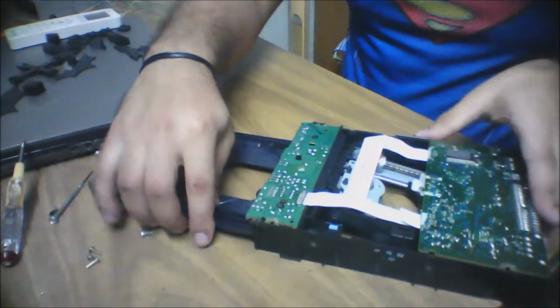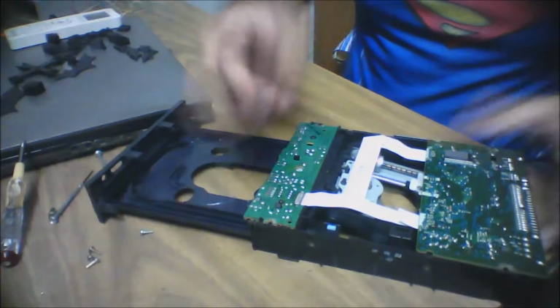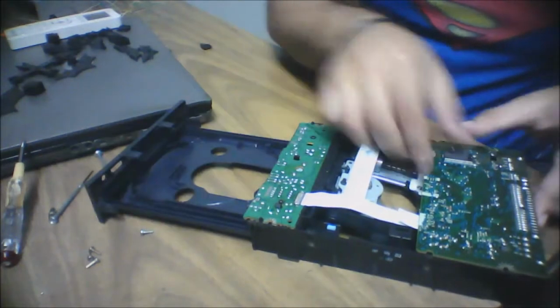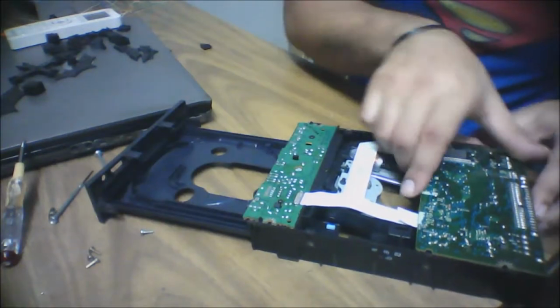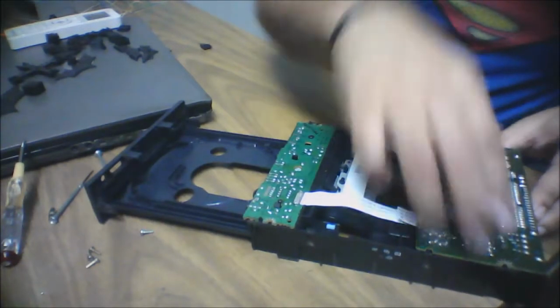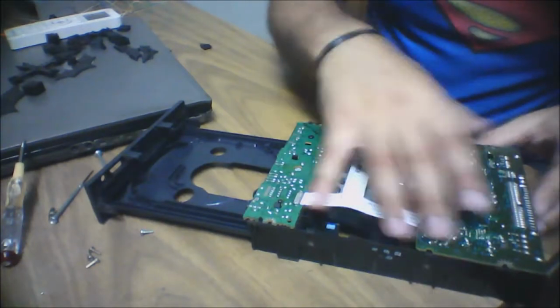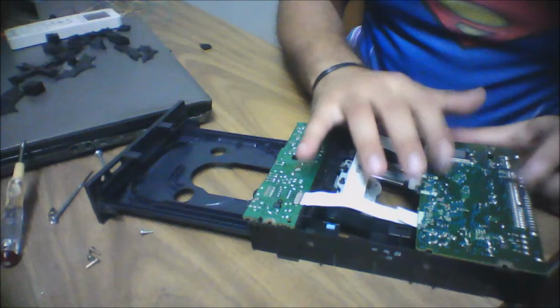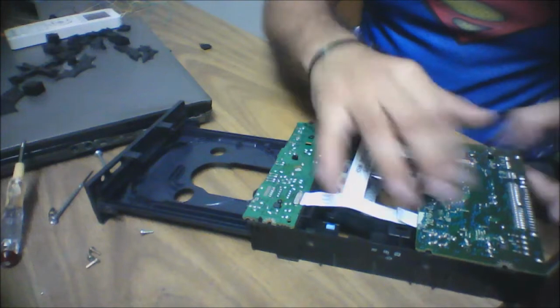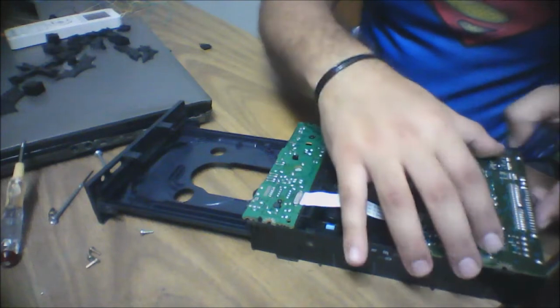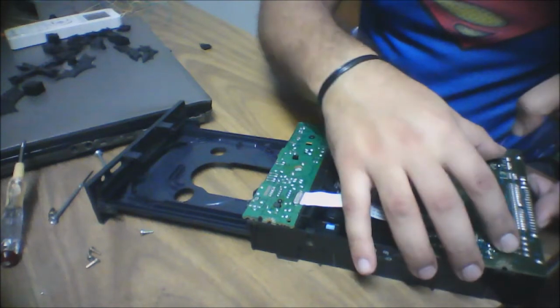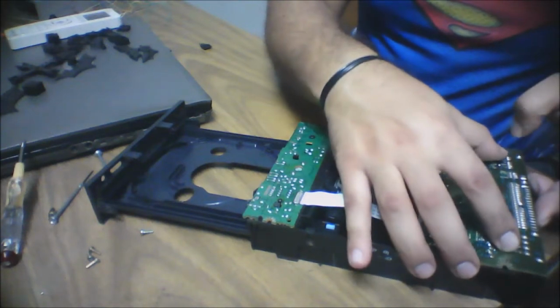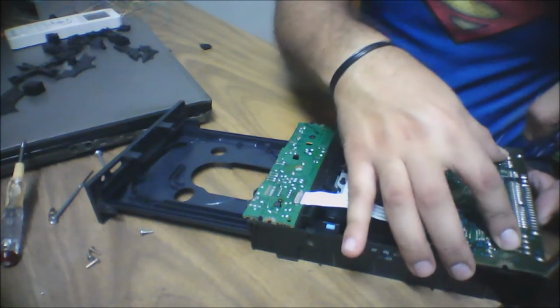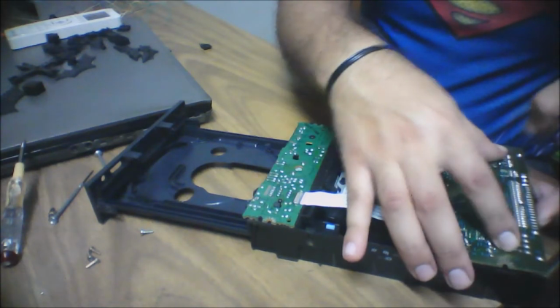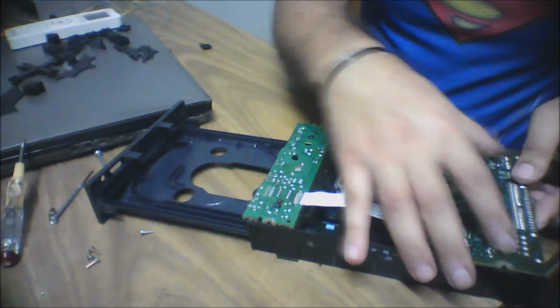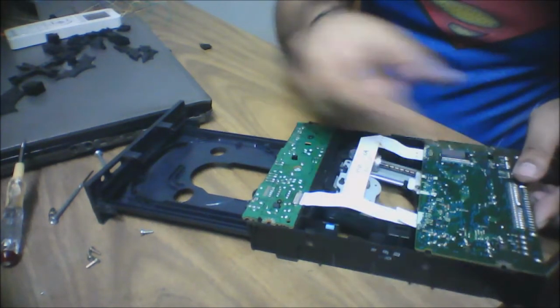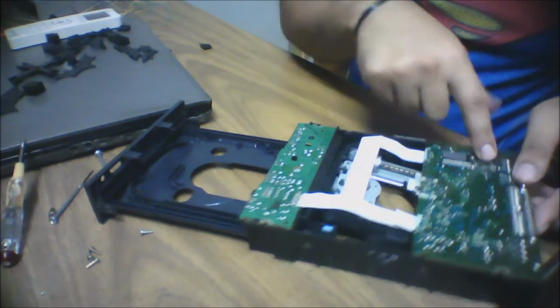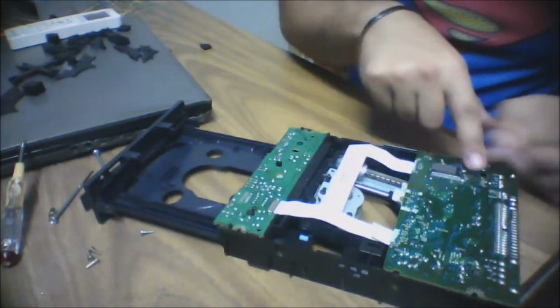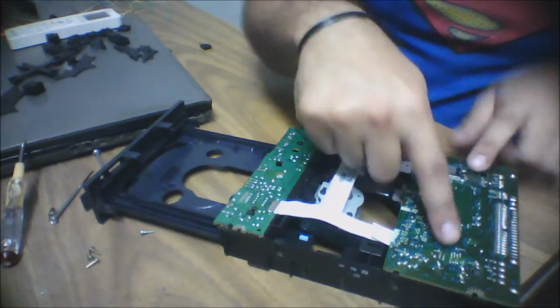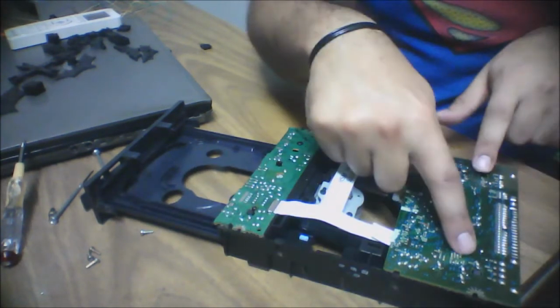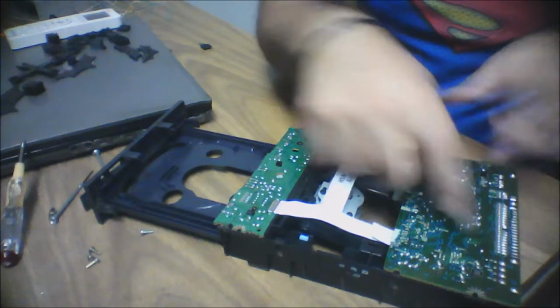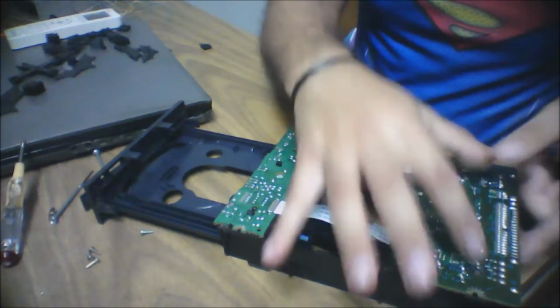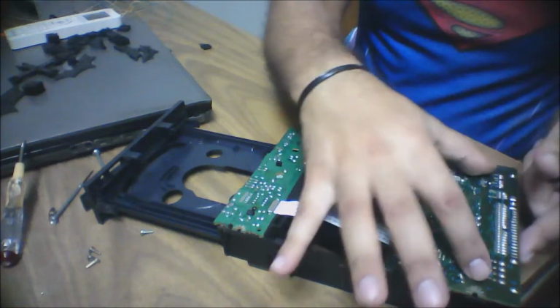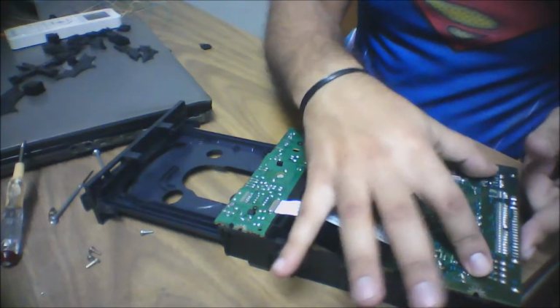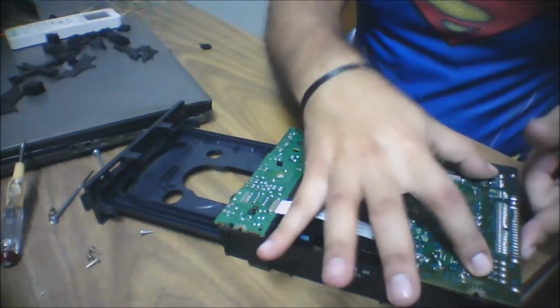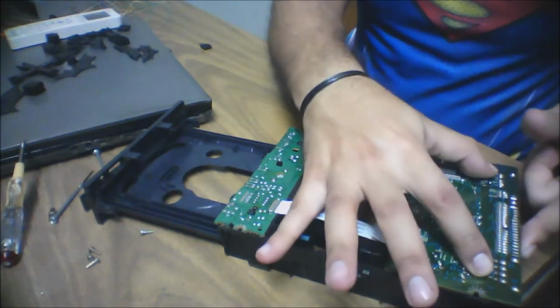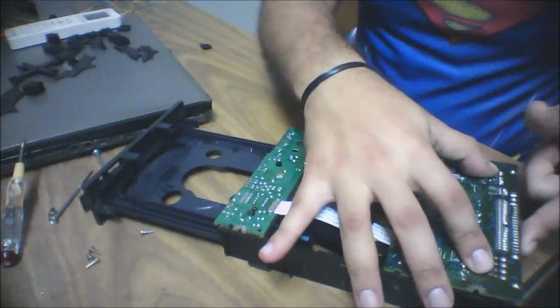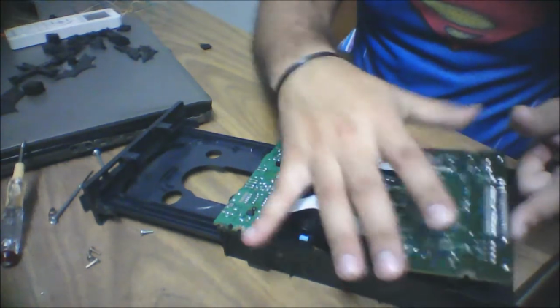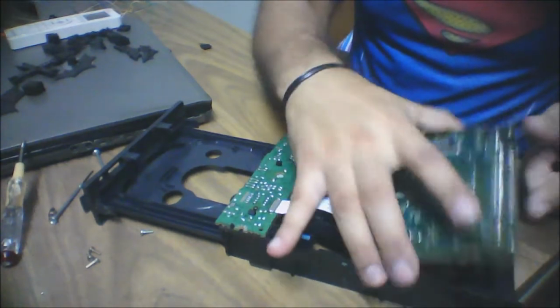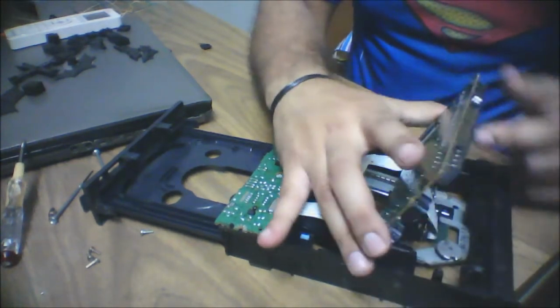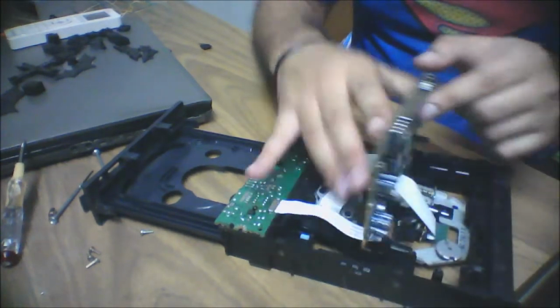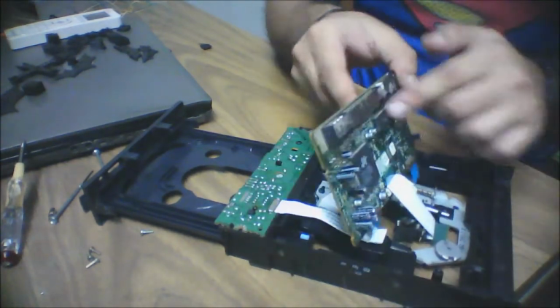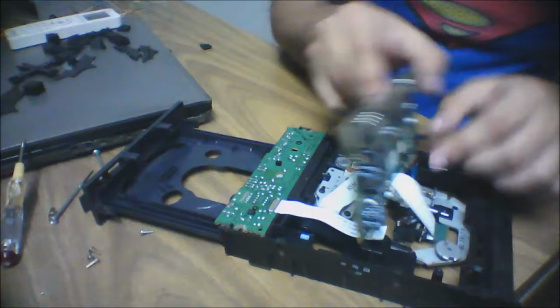After flipping it back up, we'll take out the main processor card. To do this, there are two black hinges — just press them in the opposite direction and the card will pop out easily.